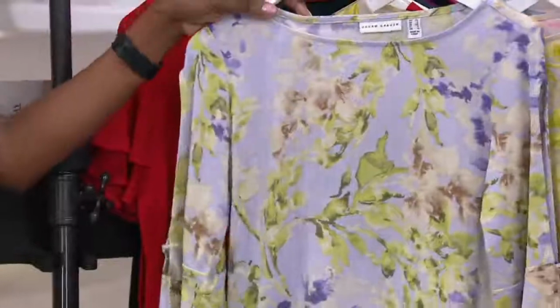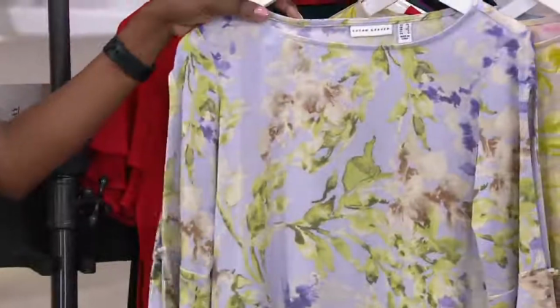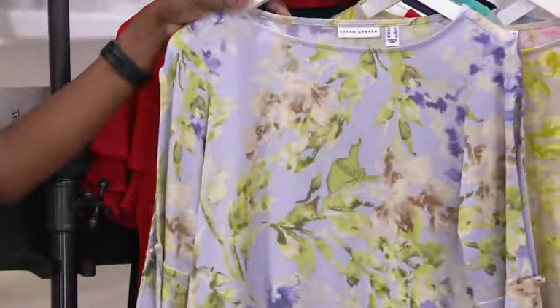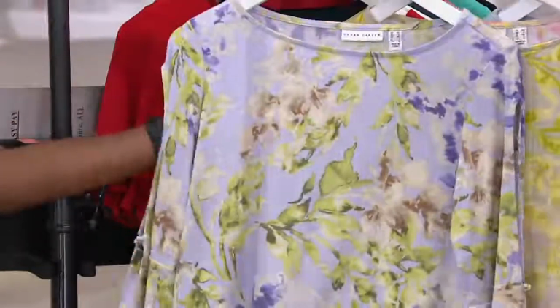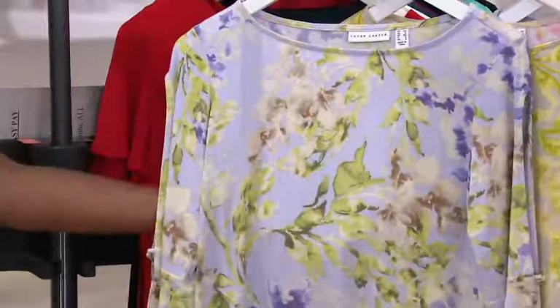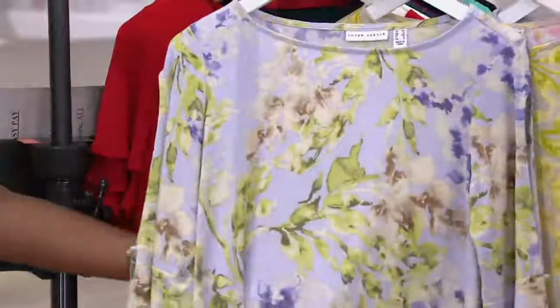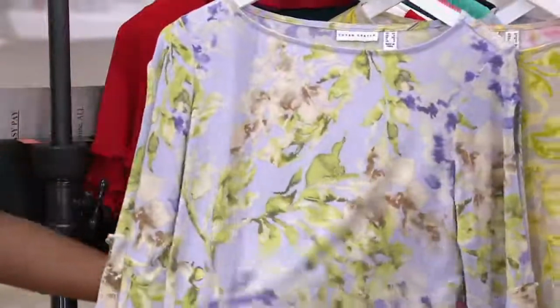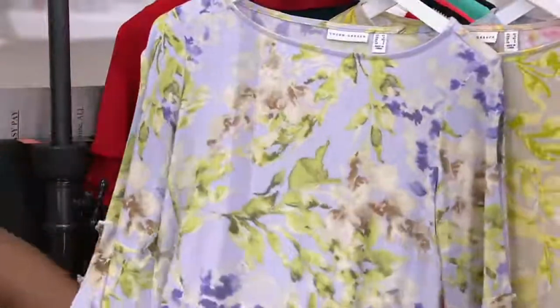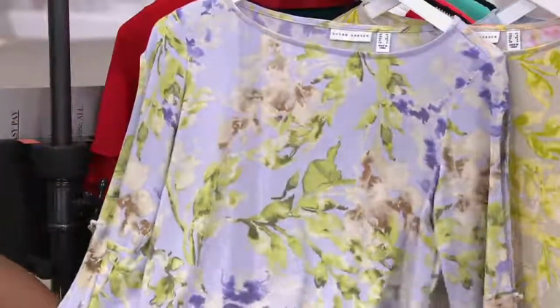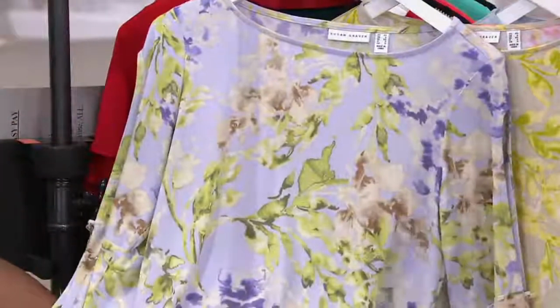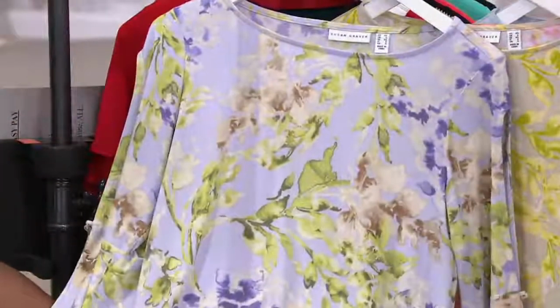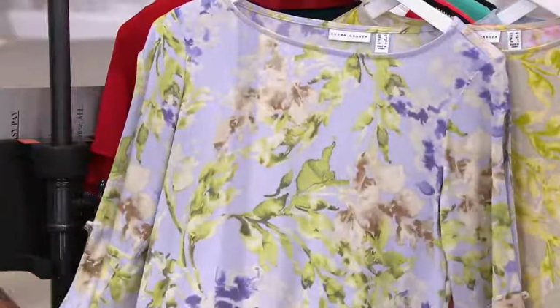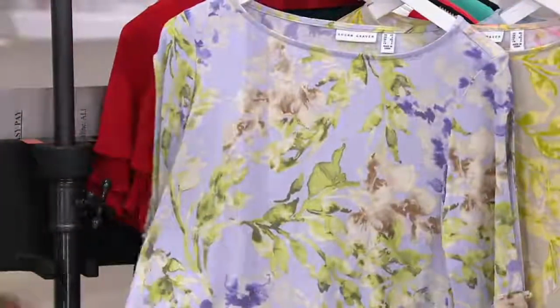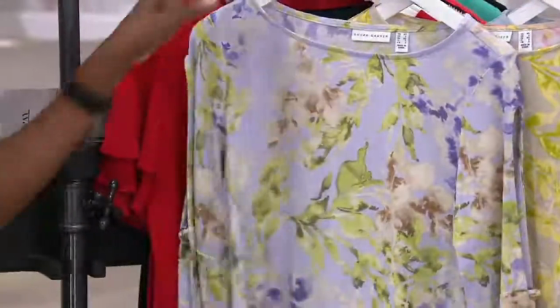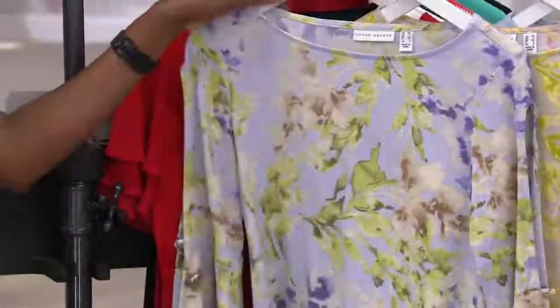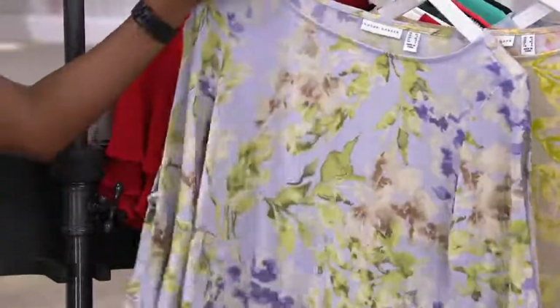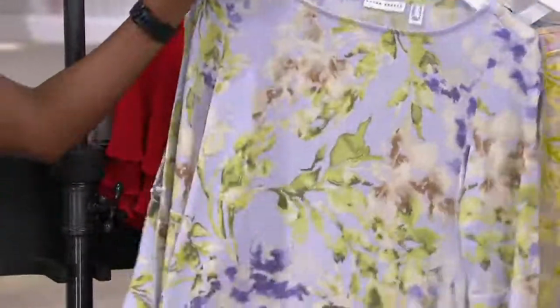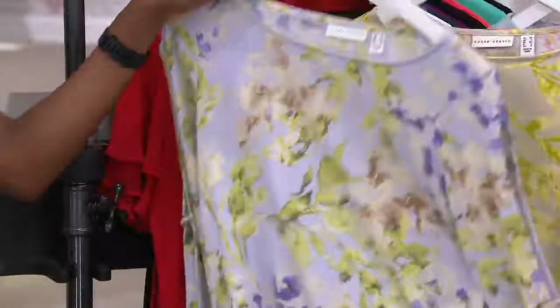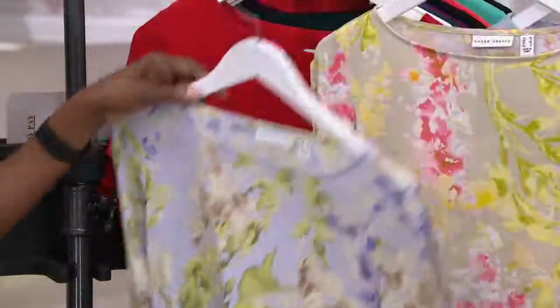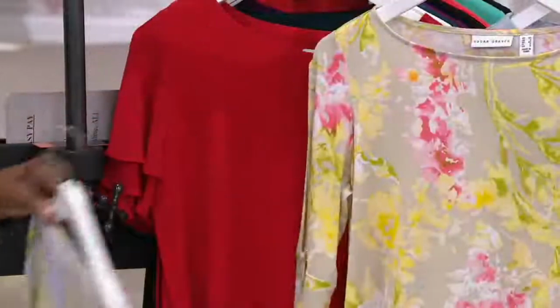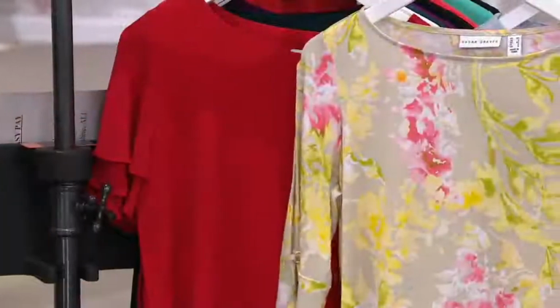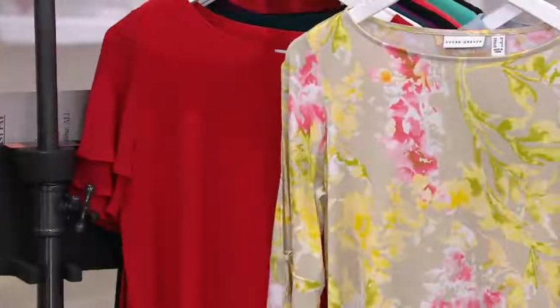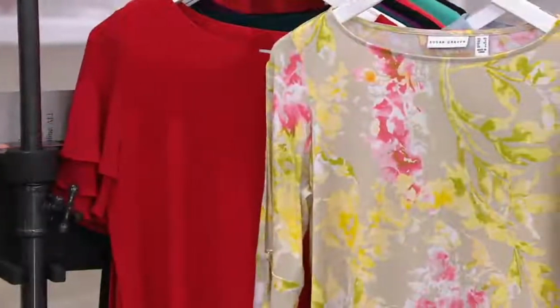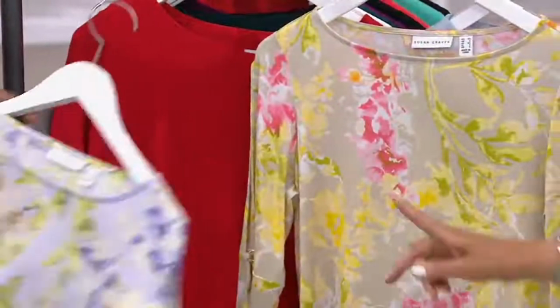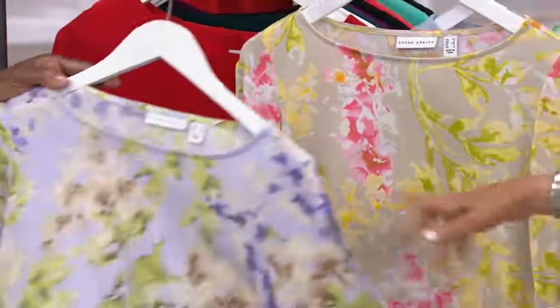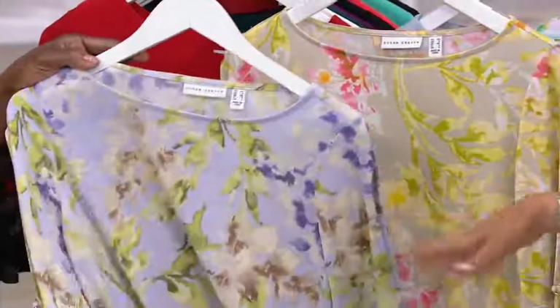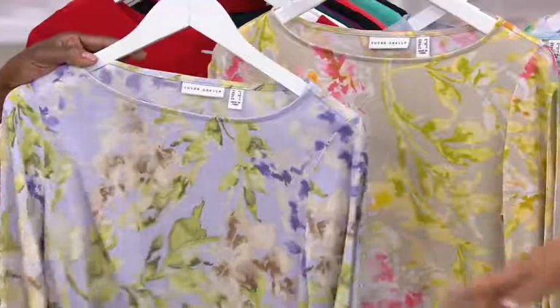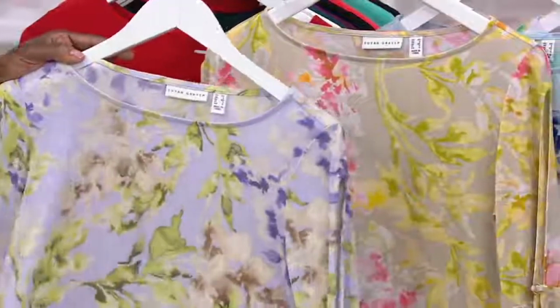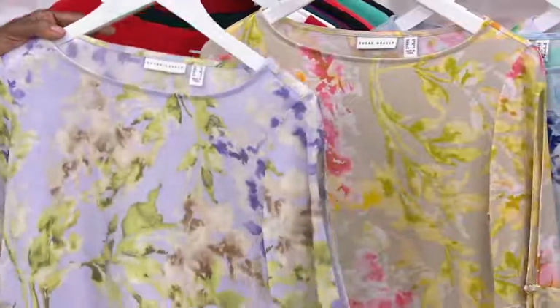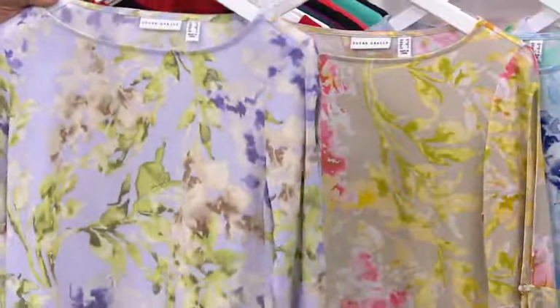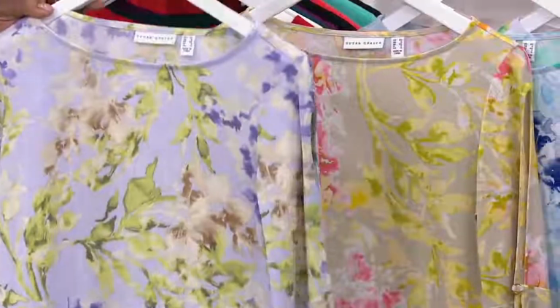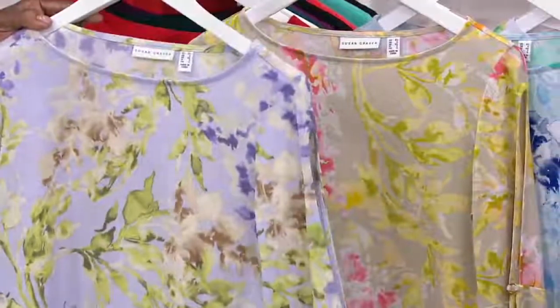Next up is your lilac-tan combo — a little twist on the neutral. Isn't that pretty? That looks good with the pesto green pants that we showed earlier.